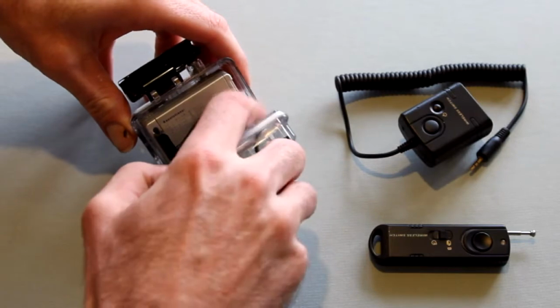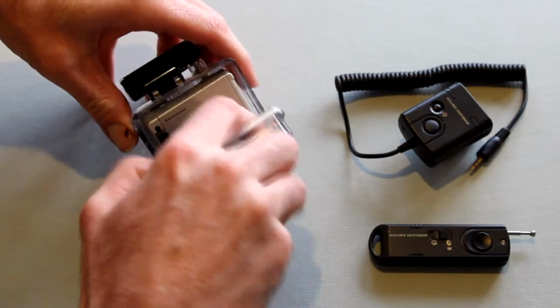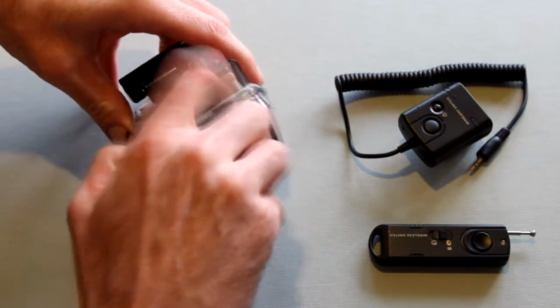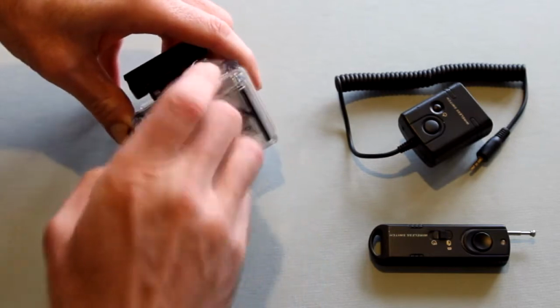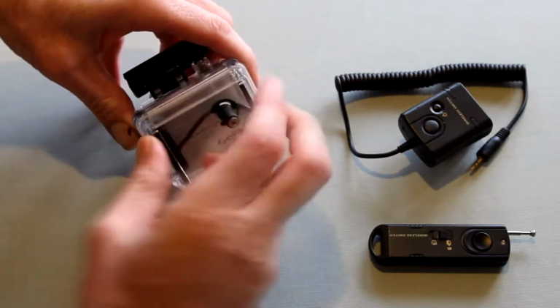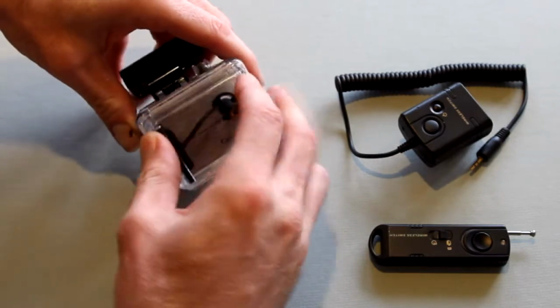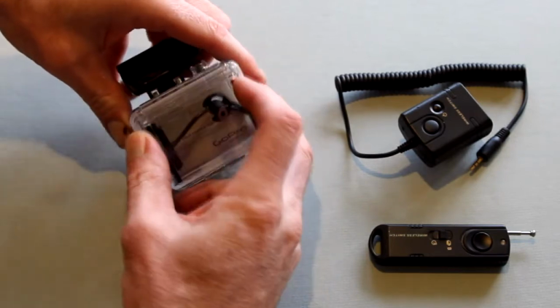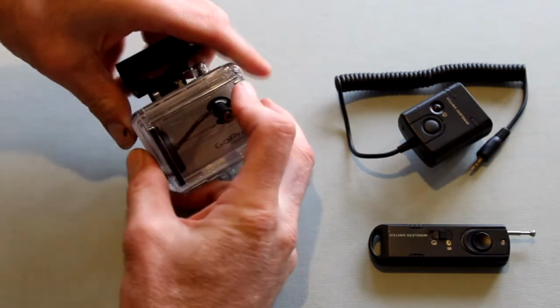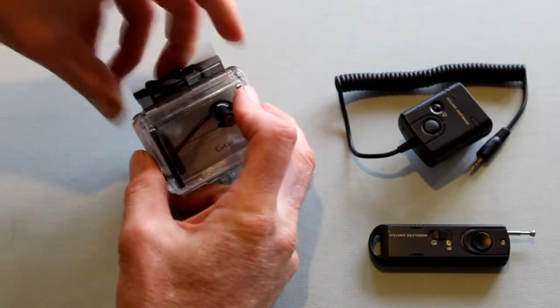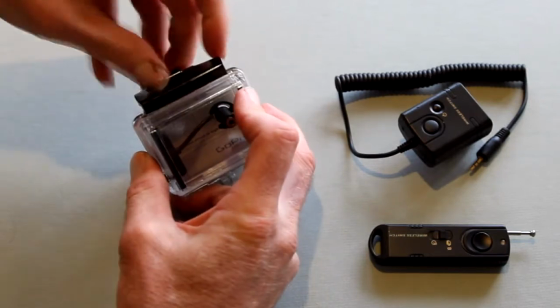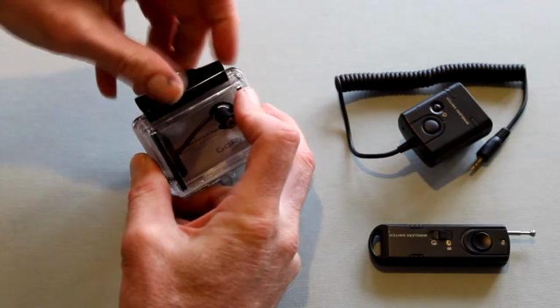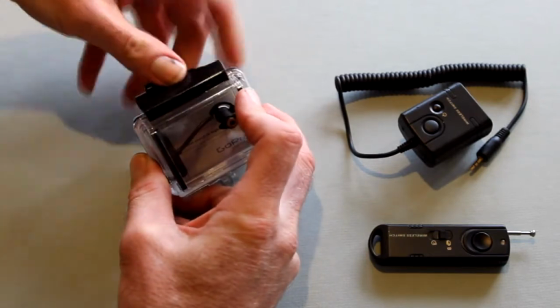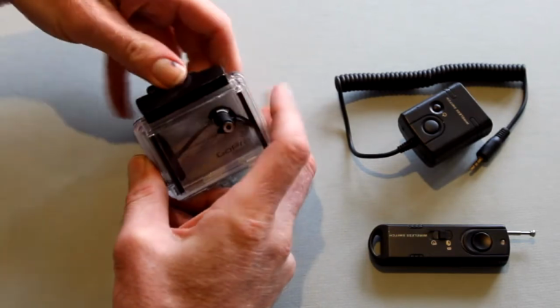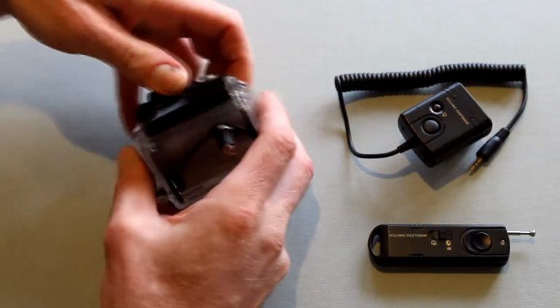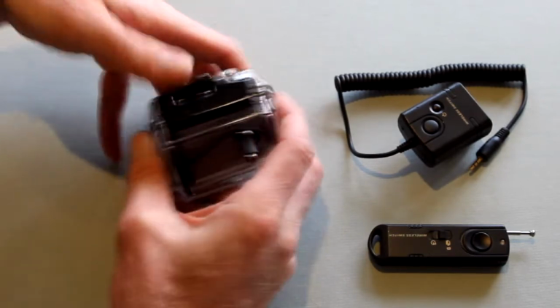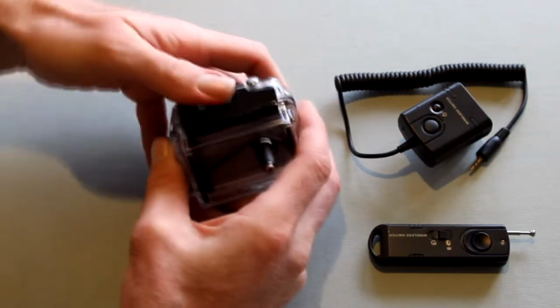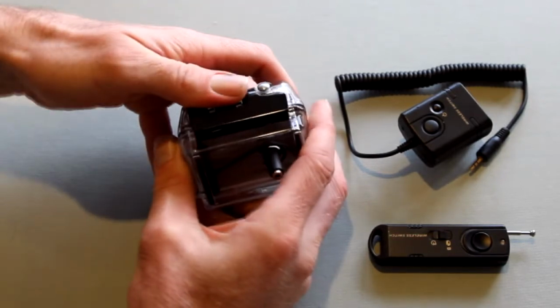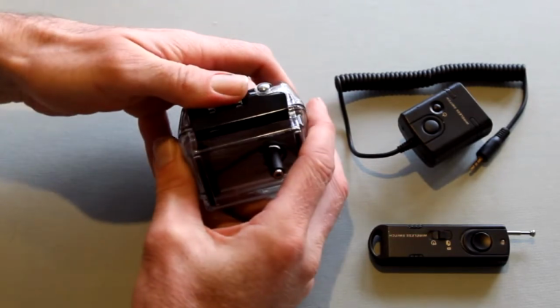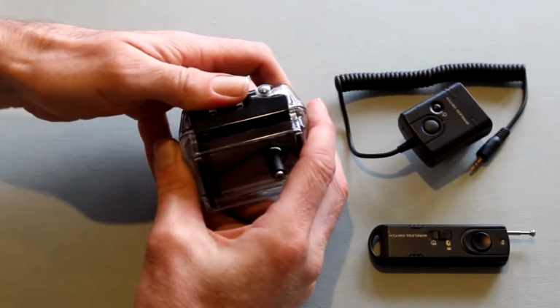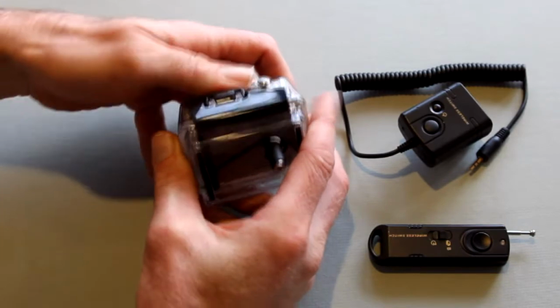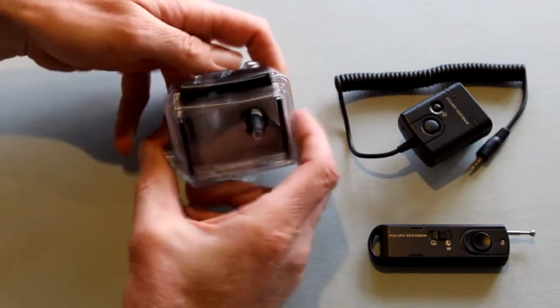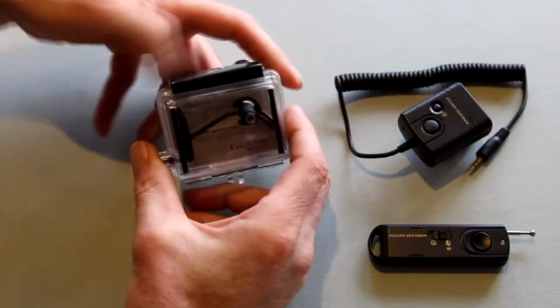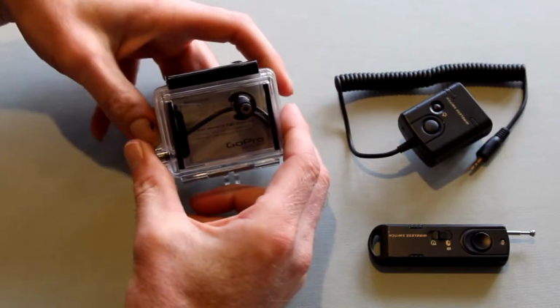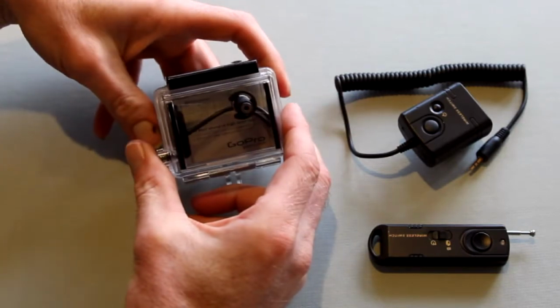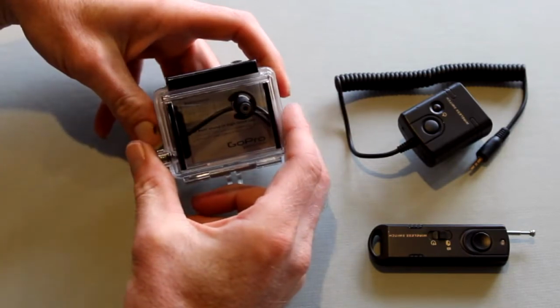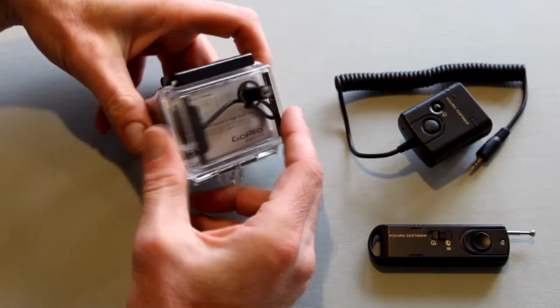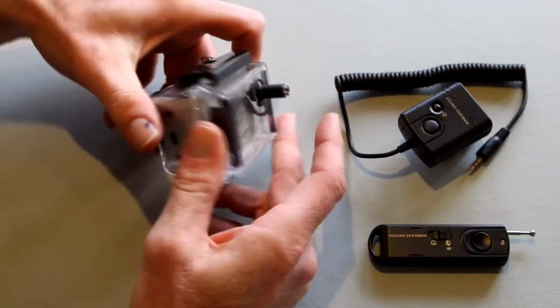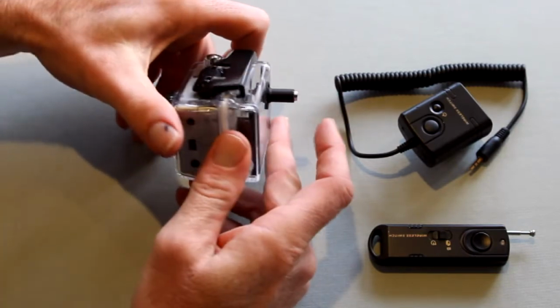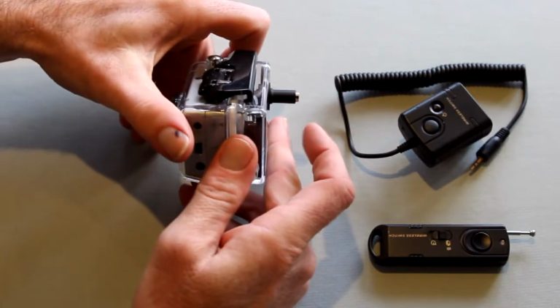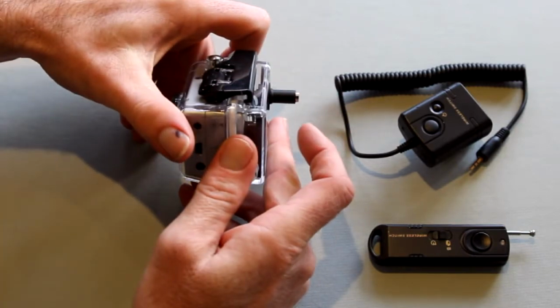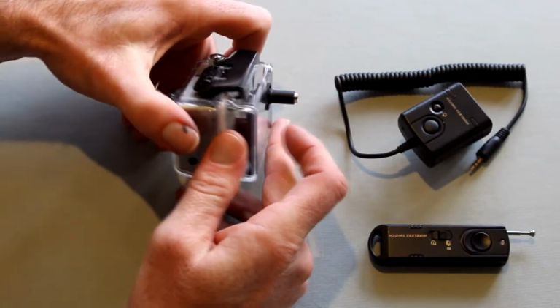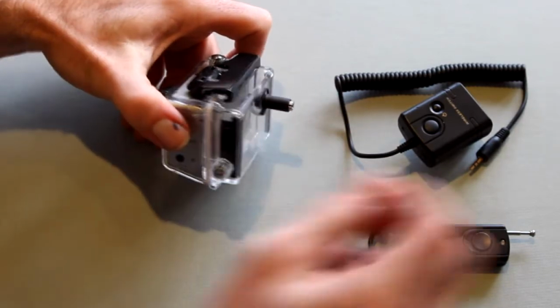The neat thing about this remote besides its size is that it also has a trigger on the receiver, which allows you to use it as a wired or wireless device.